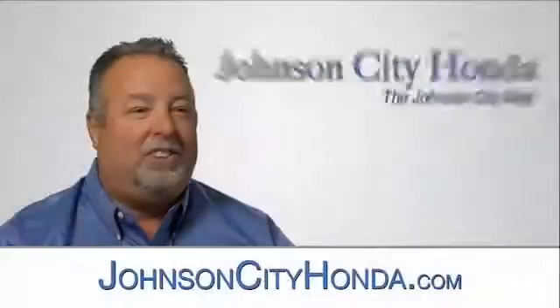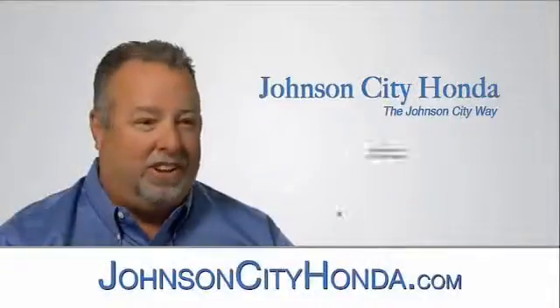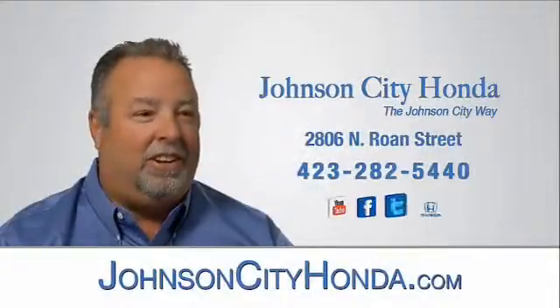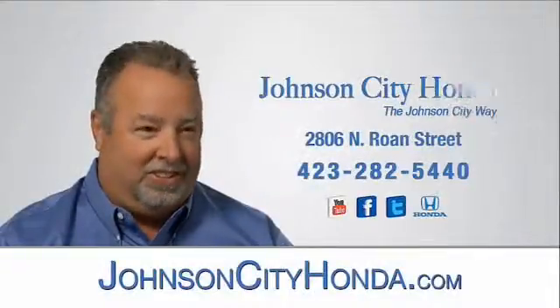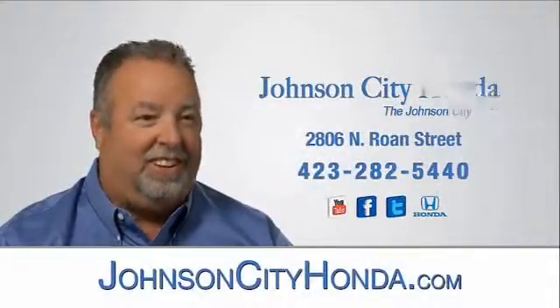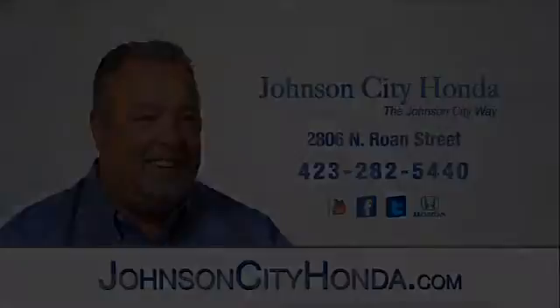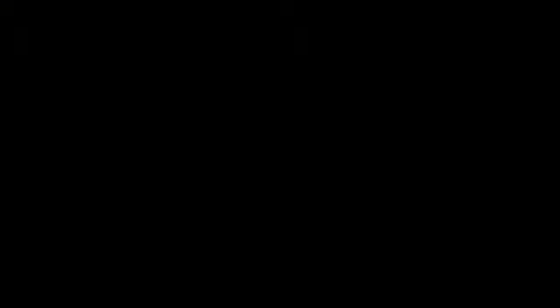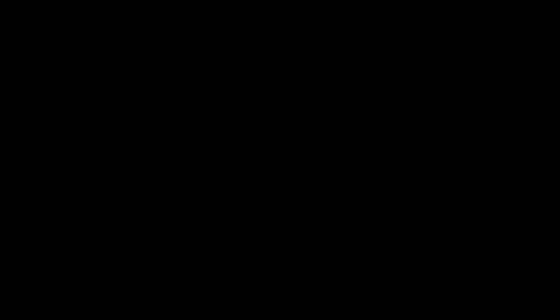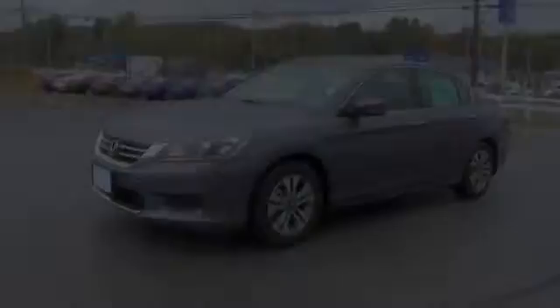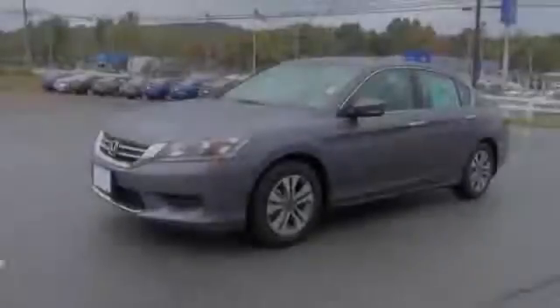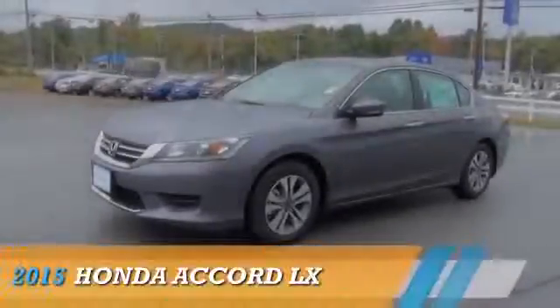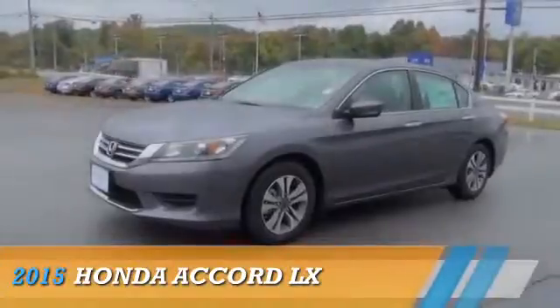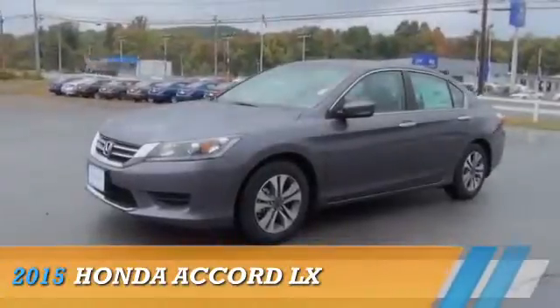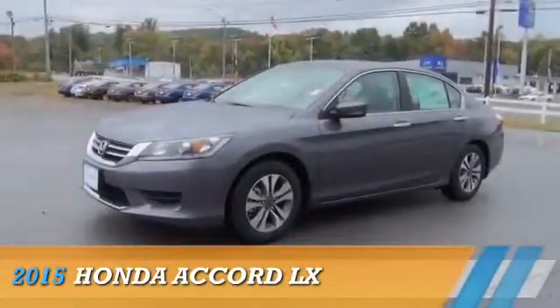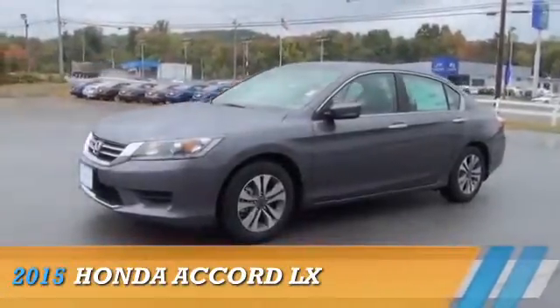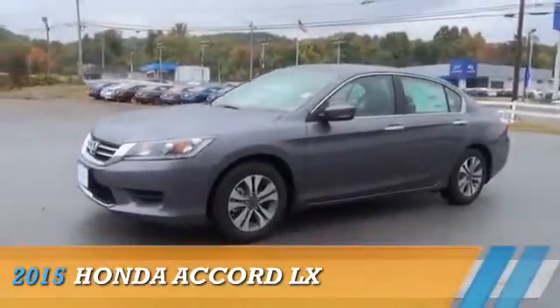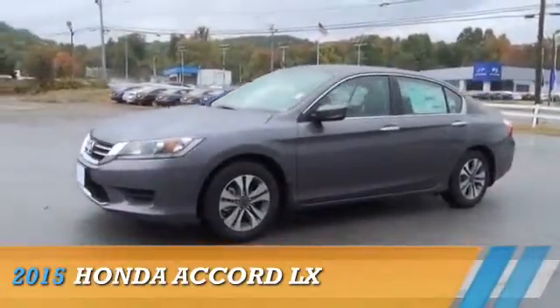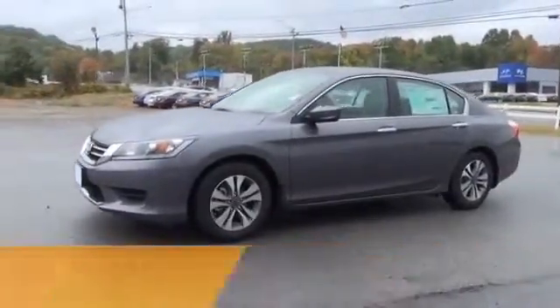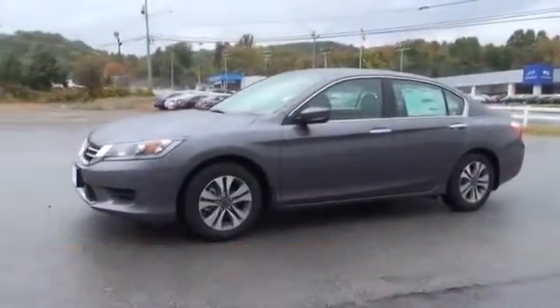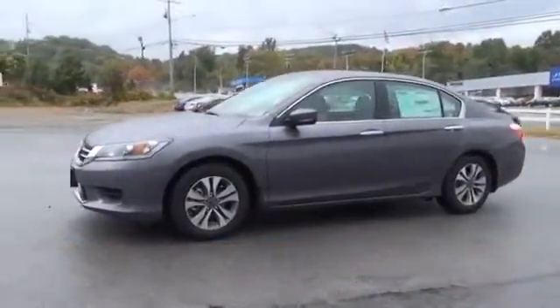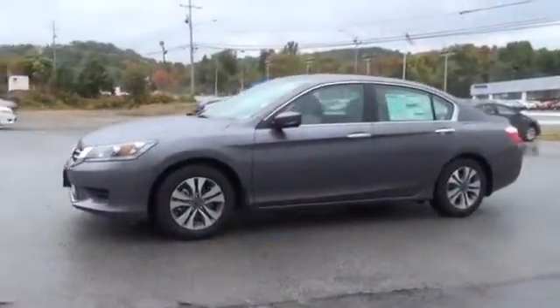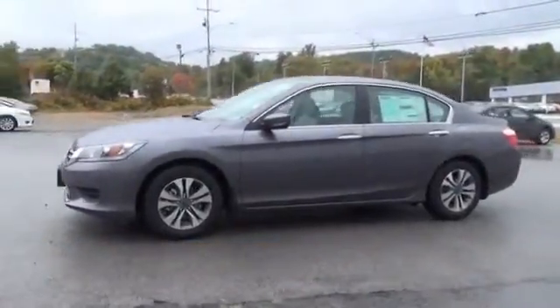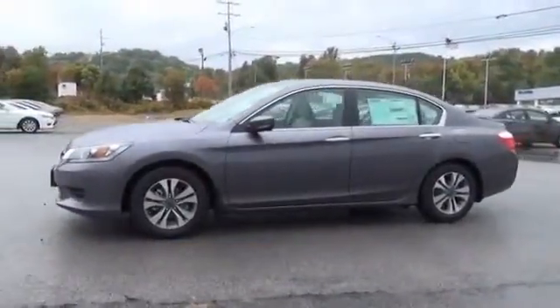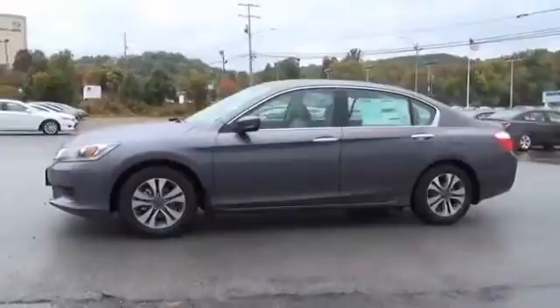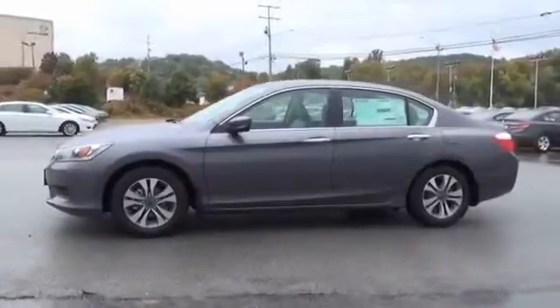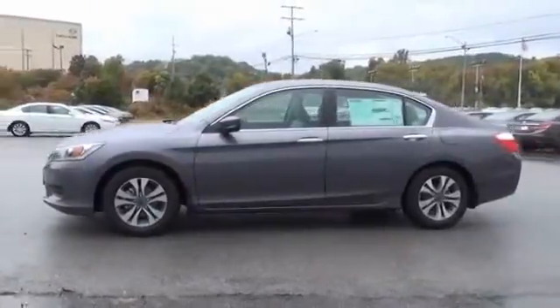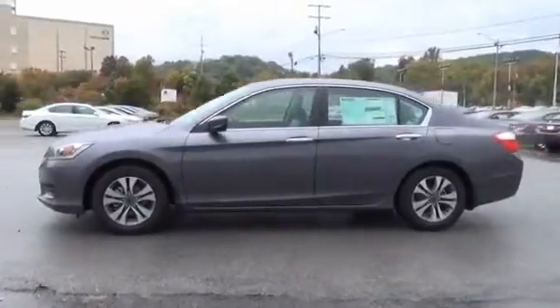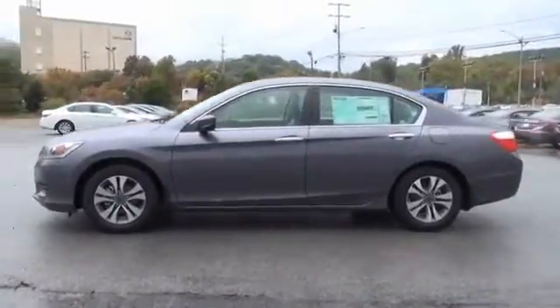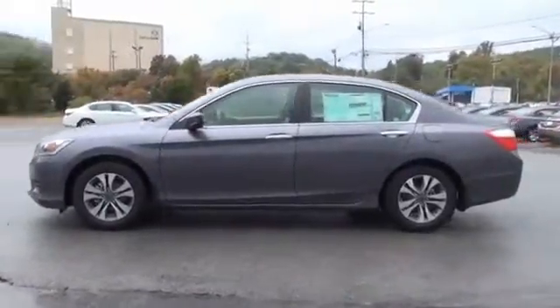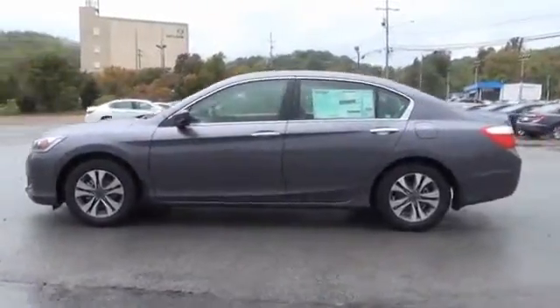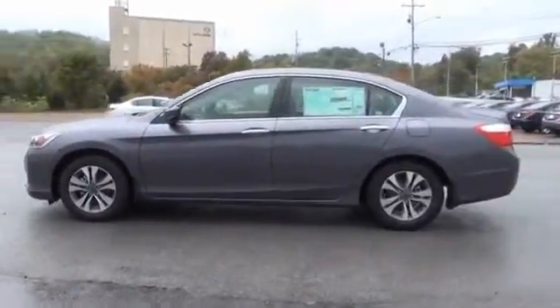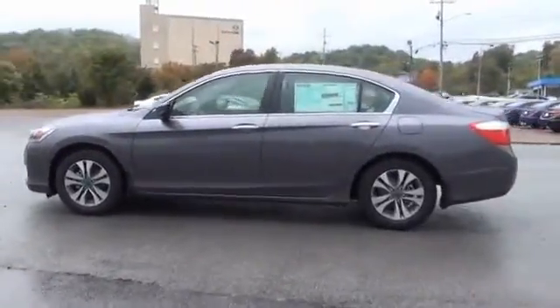Johnson City Honda, Johnson City. This could be the vehicle you're looking for. Powered by front-wheel drive, a 2.4-liter four-cylinder engine, and a continuously variable transmission.